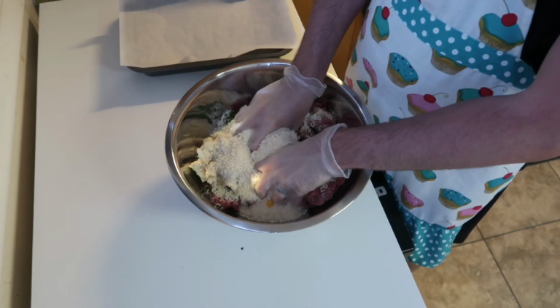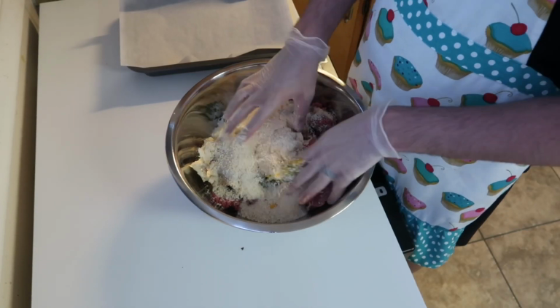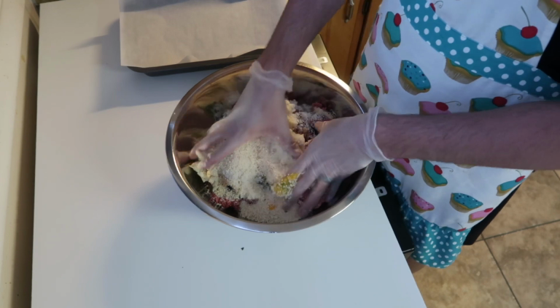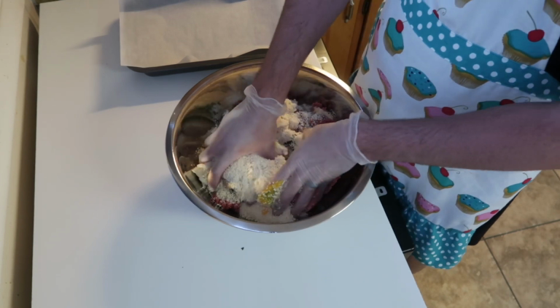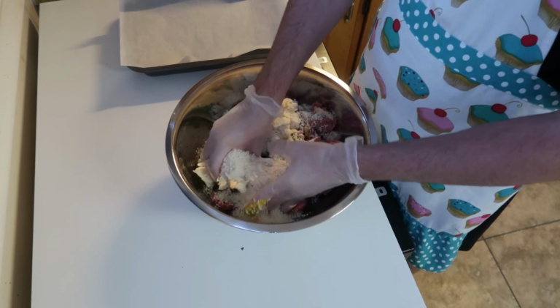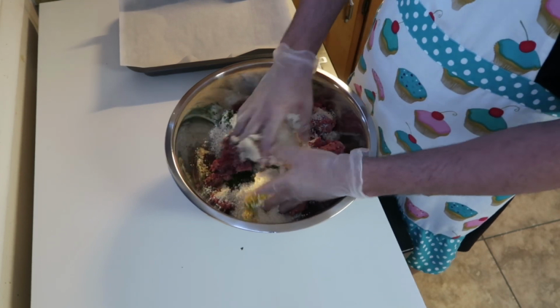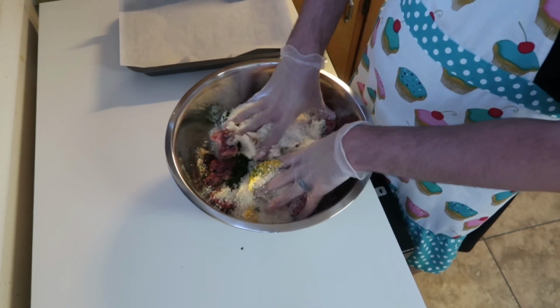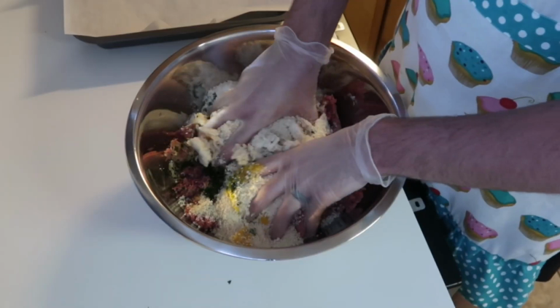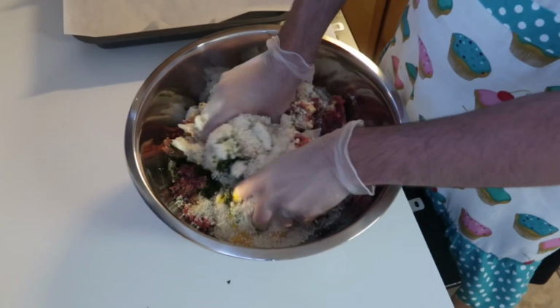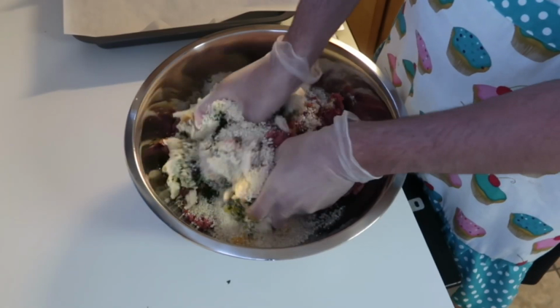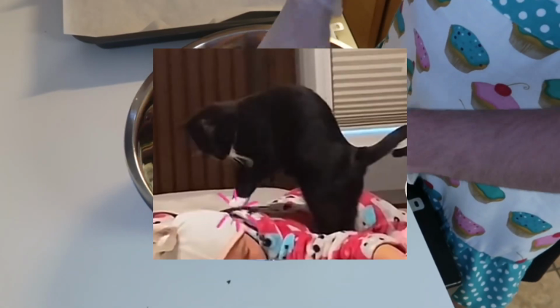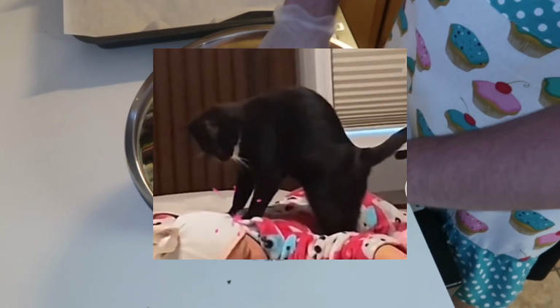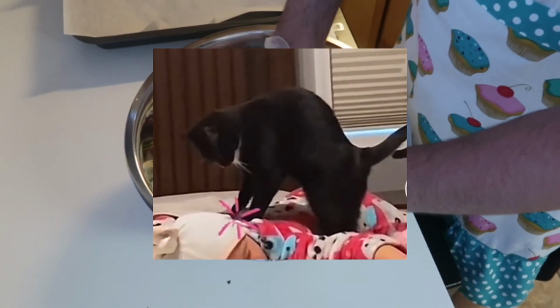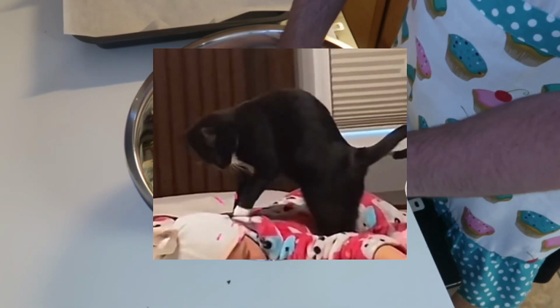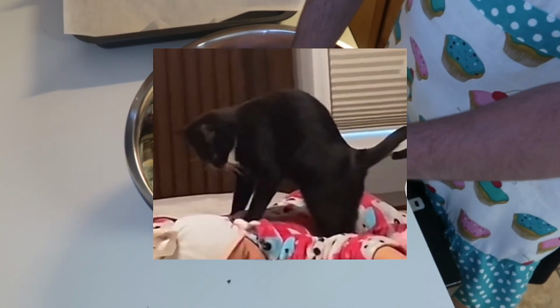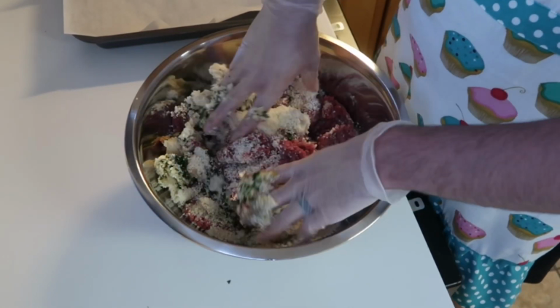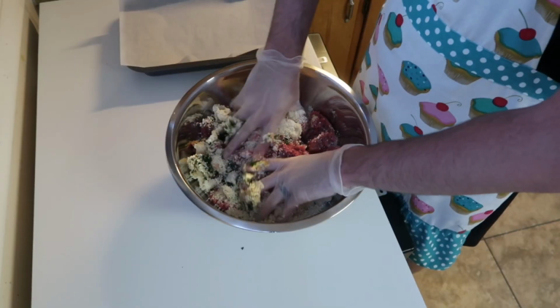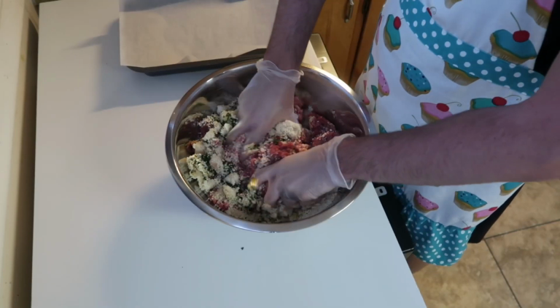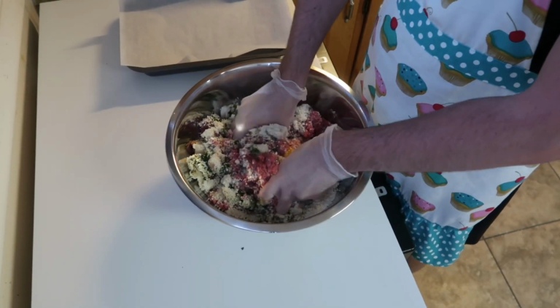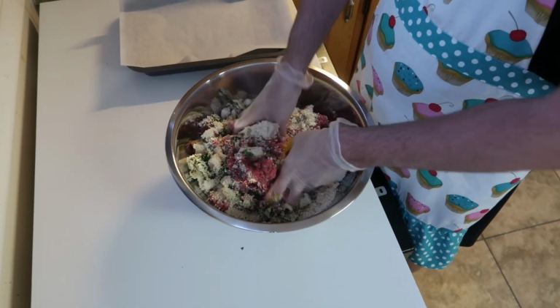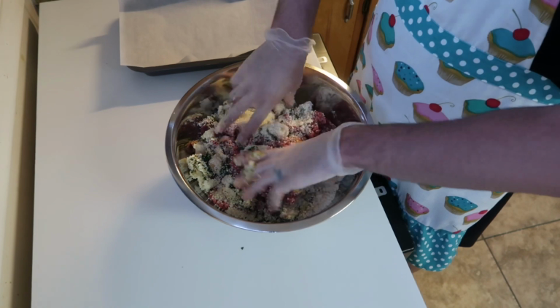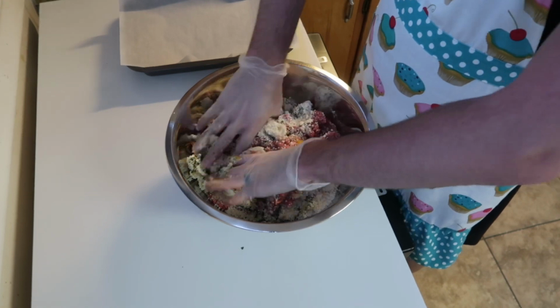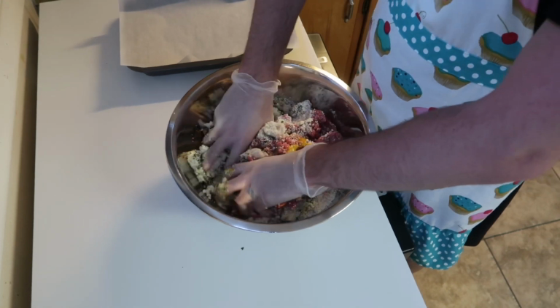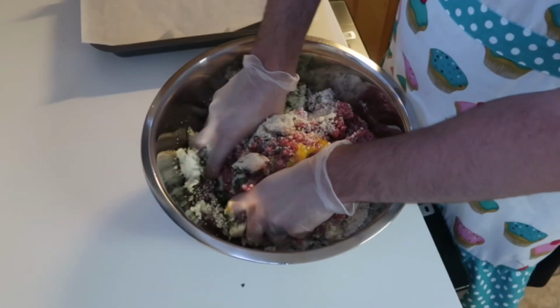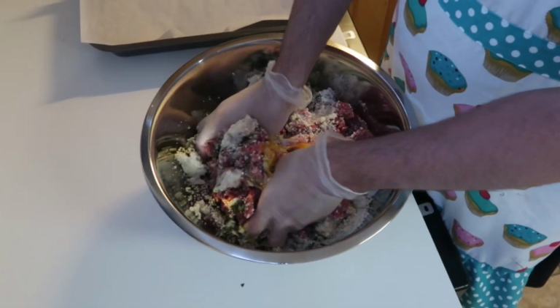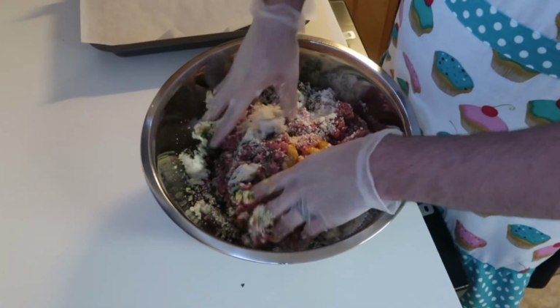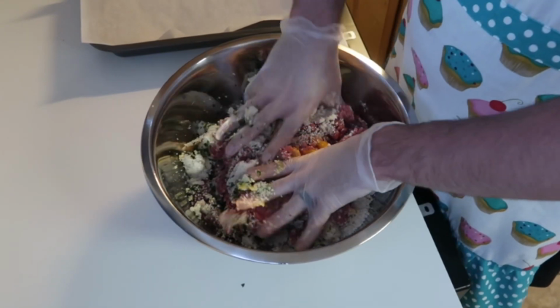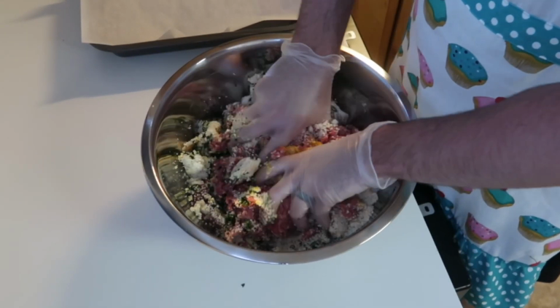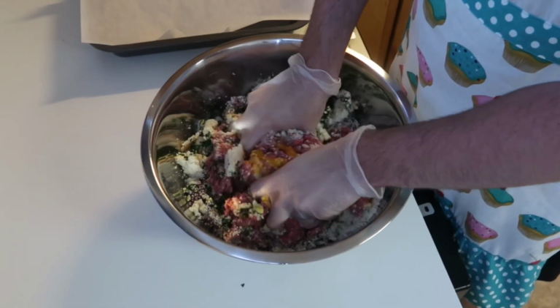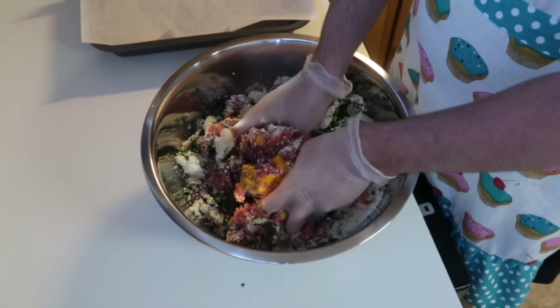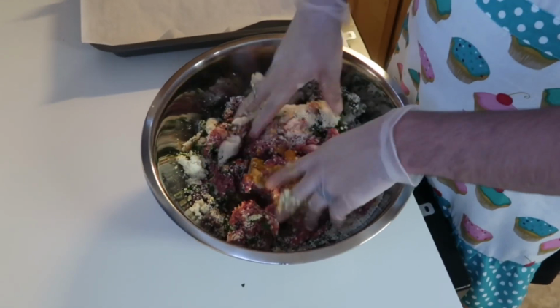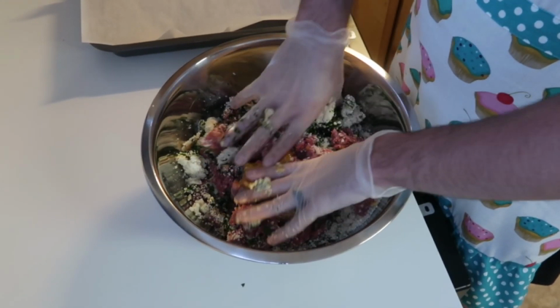Then you're gonna want to just mix this all up with your hands. Mix it up as much as you can until it's combined and mixed real well.